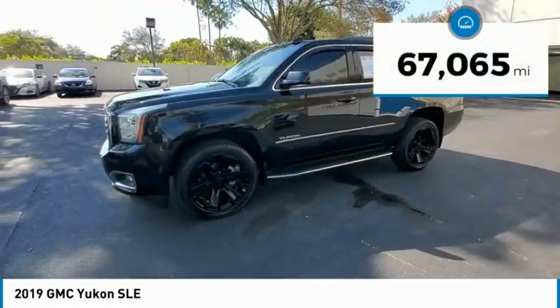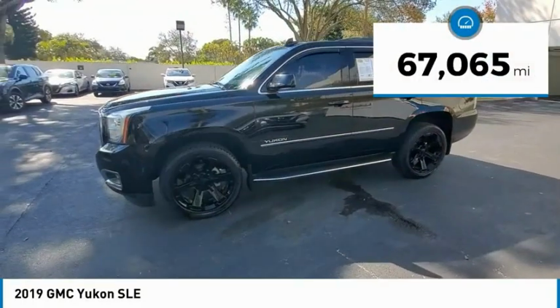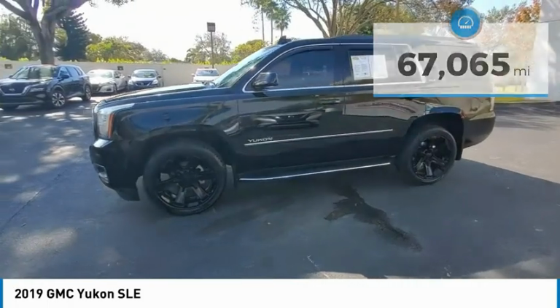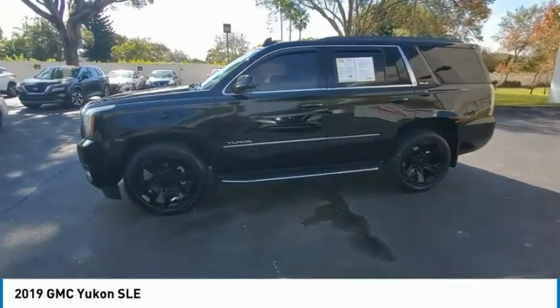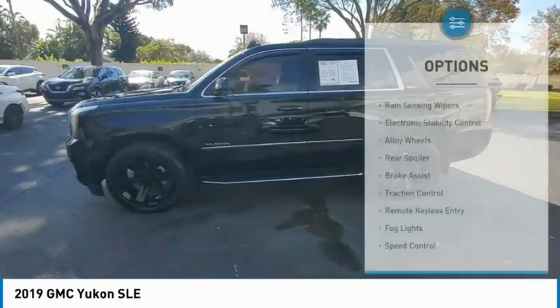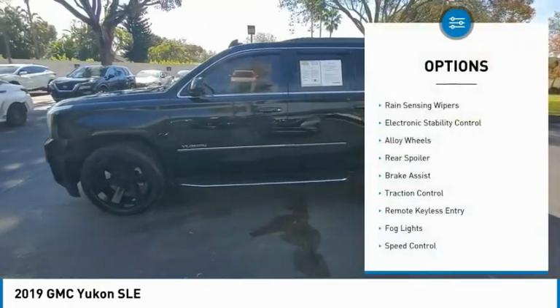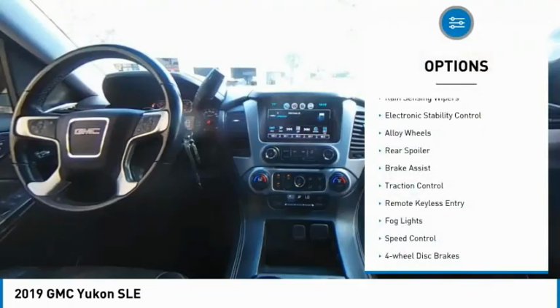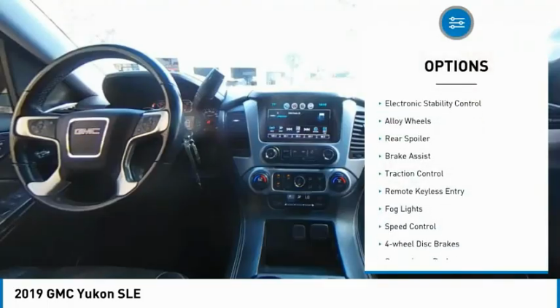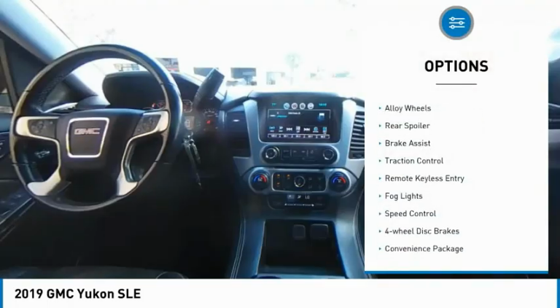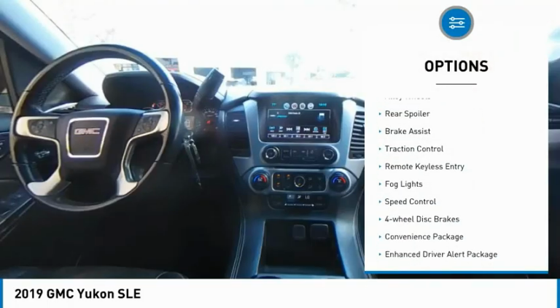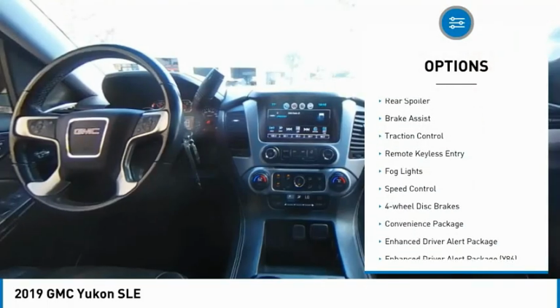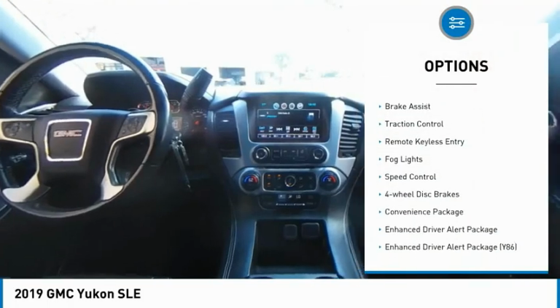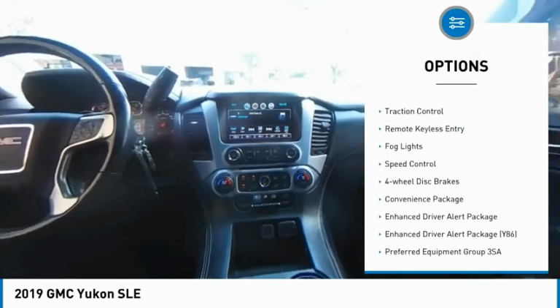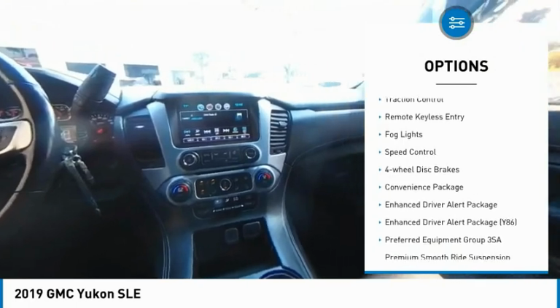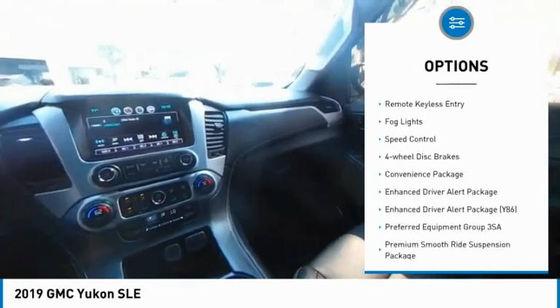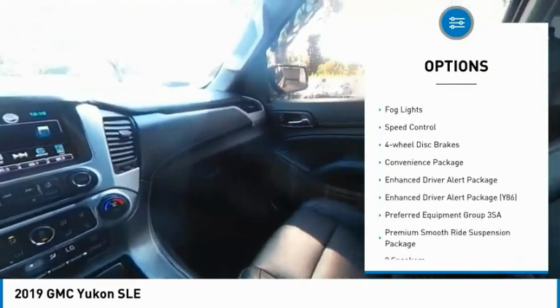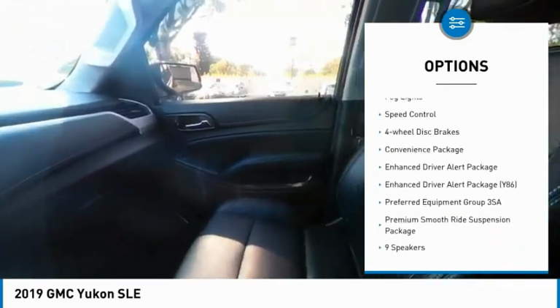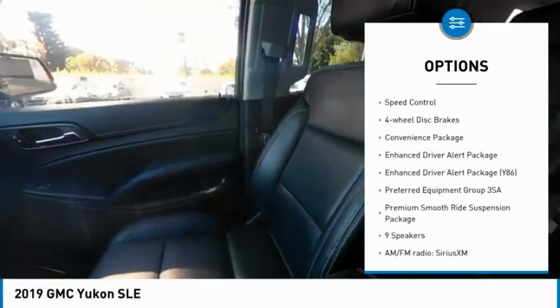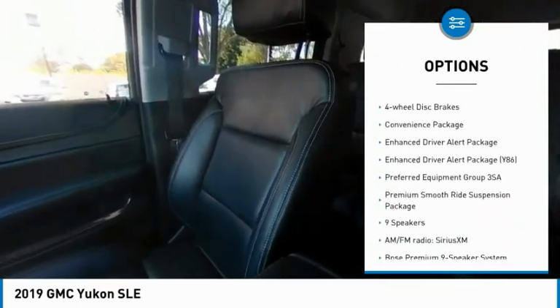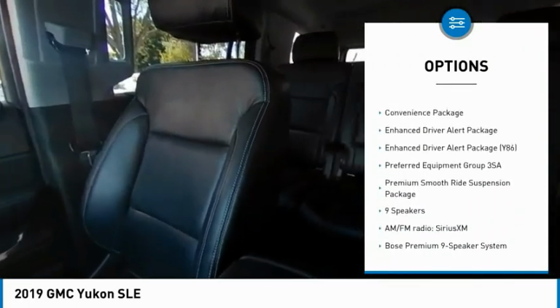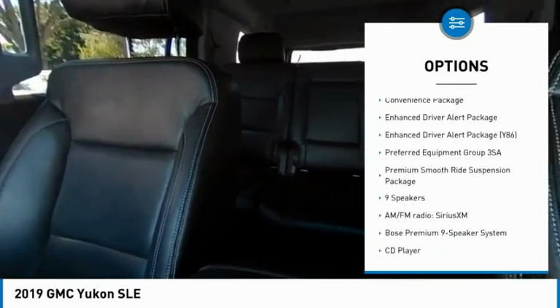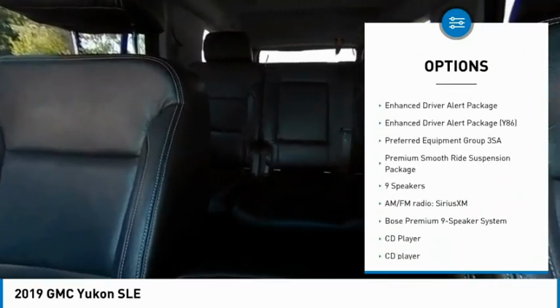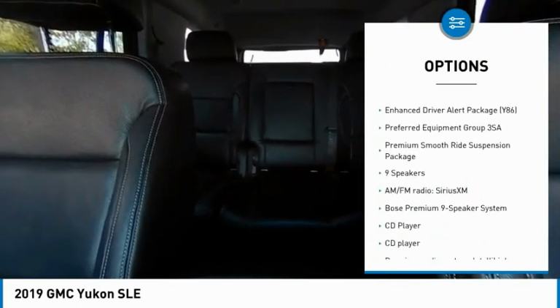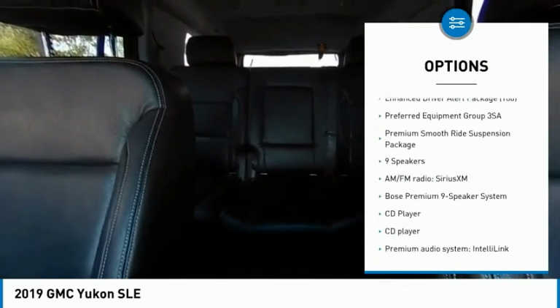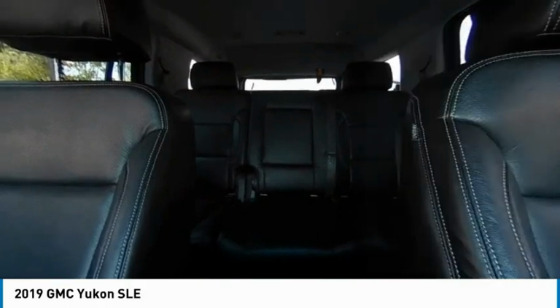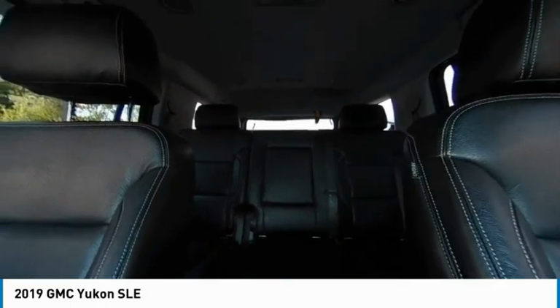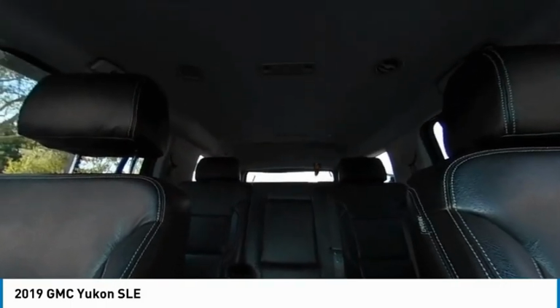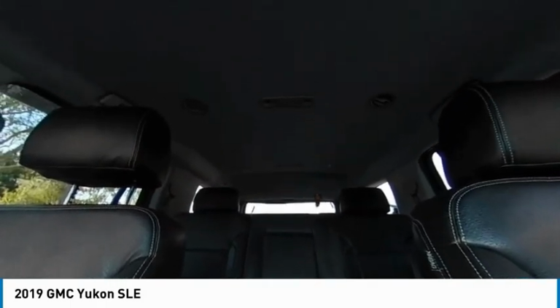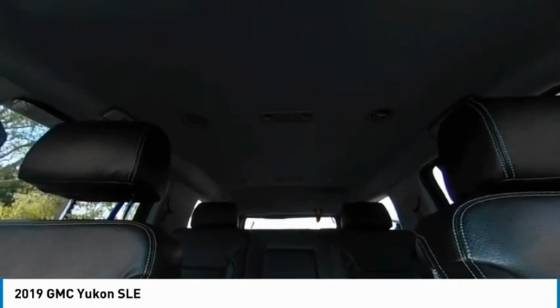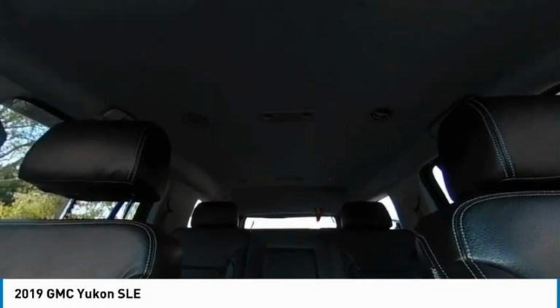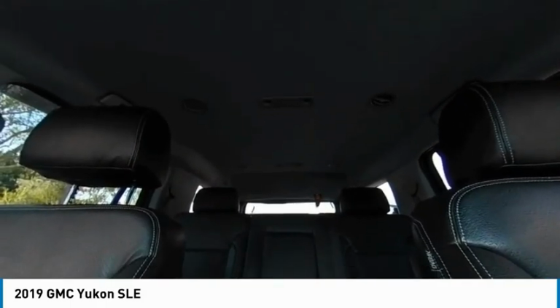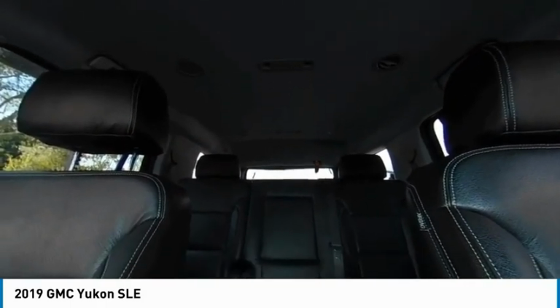Here are some of this vehicle's great options: rain sensing wipers, electronic stability control, alloy wheels, rear spoiler, brake assist, traction control, remote keyless entry, fog lights, speed control, and four wheel disc brakes.